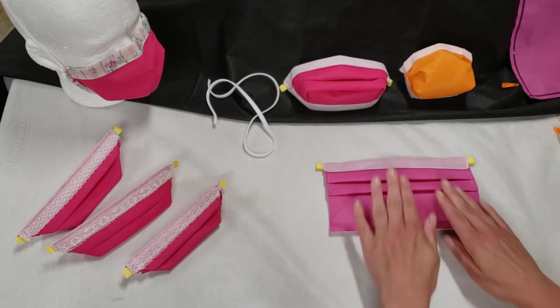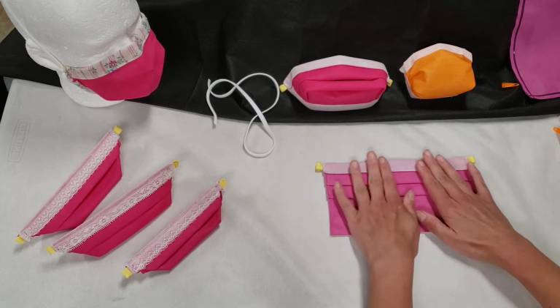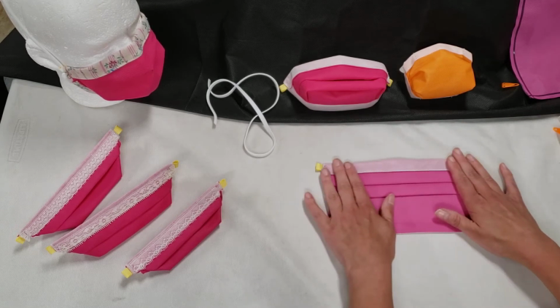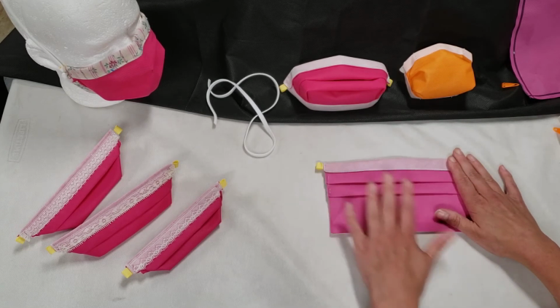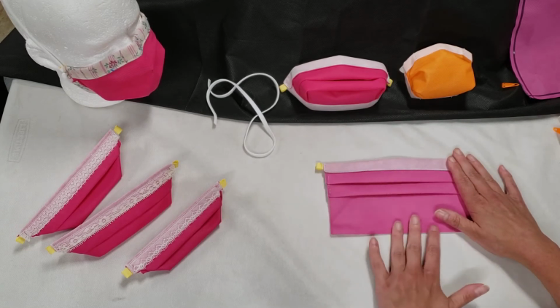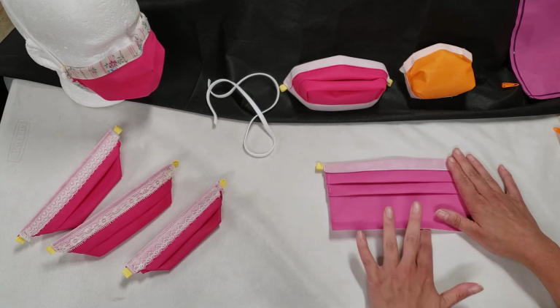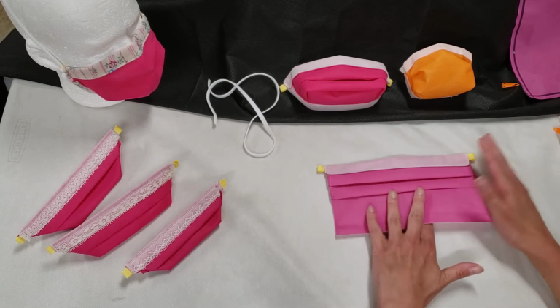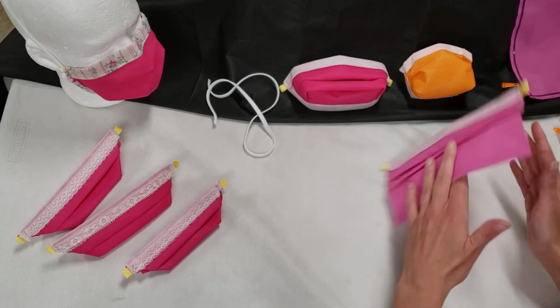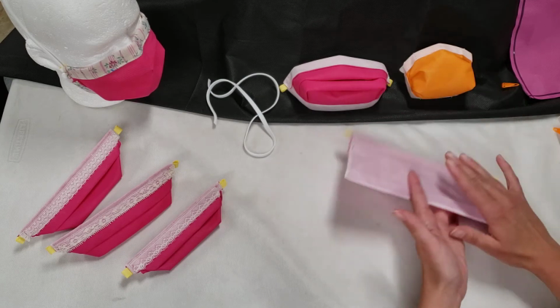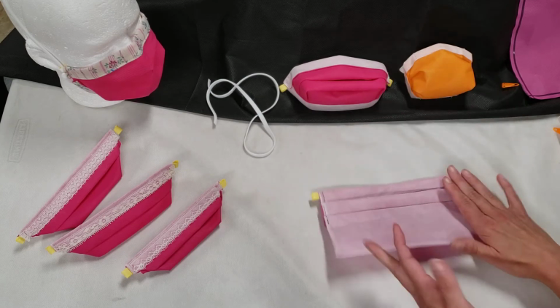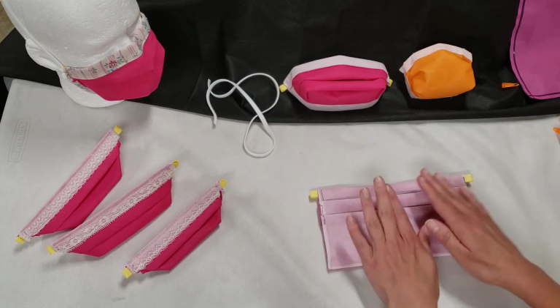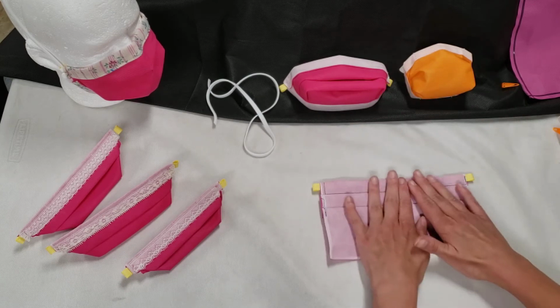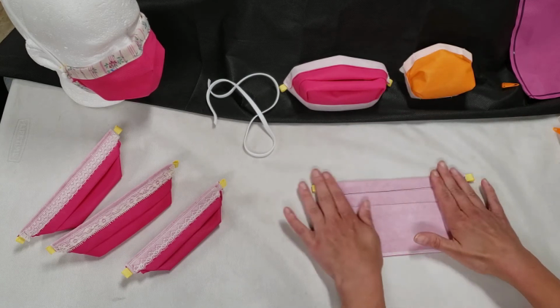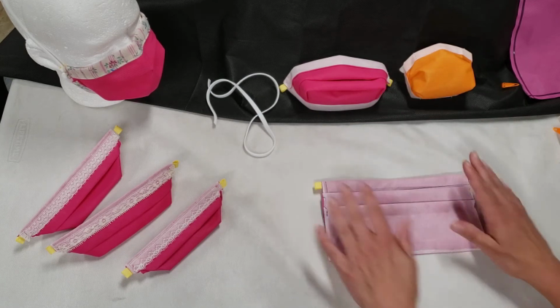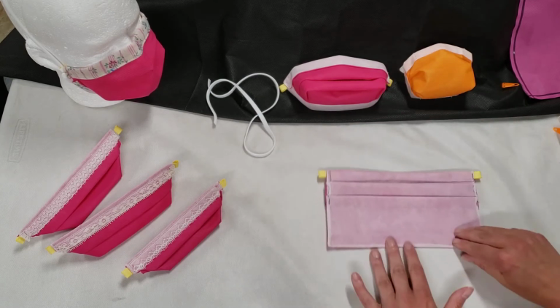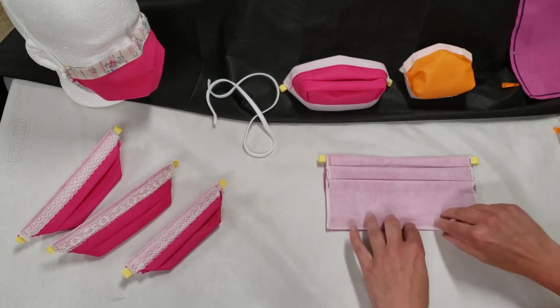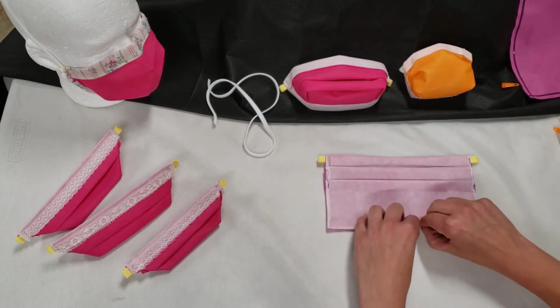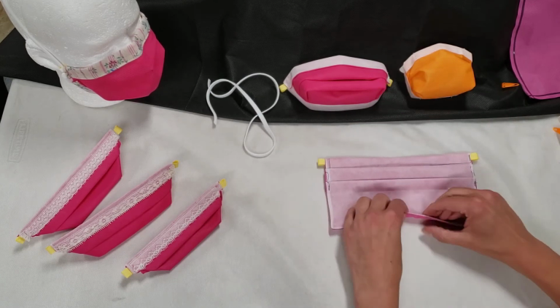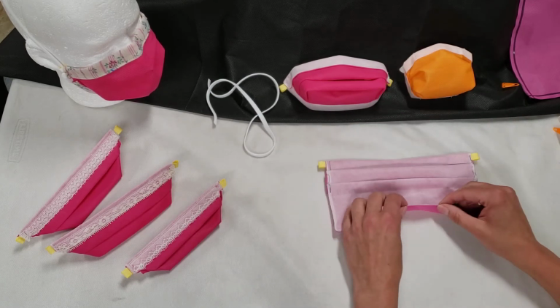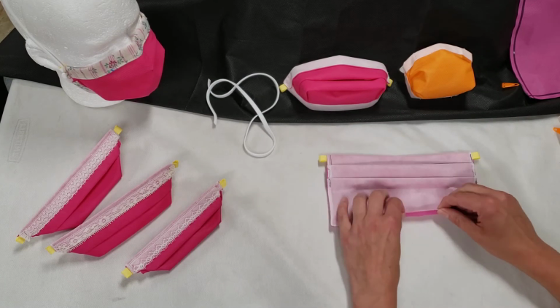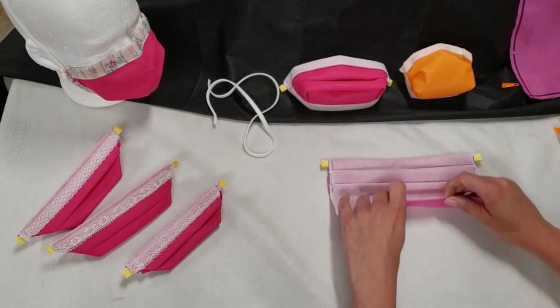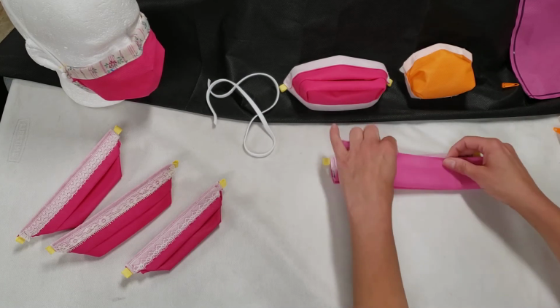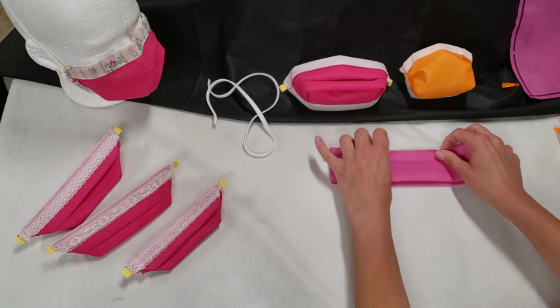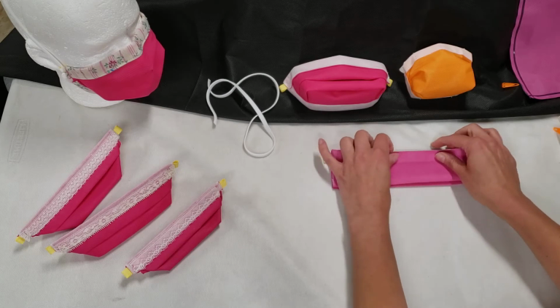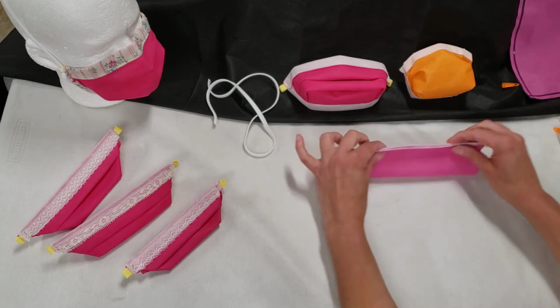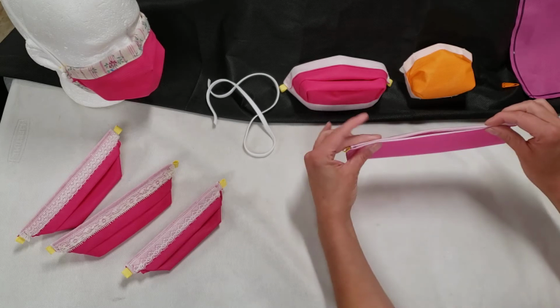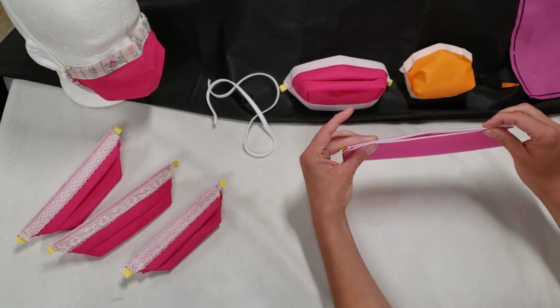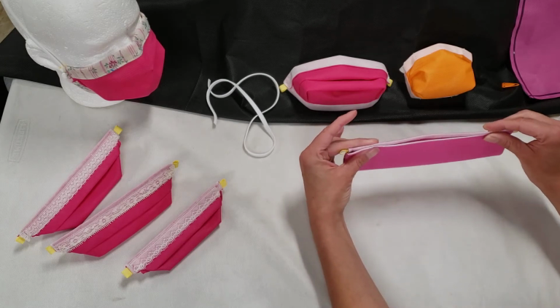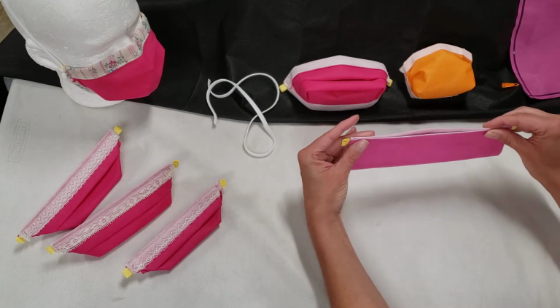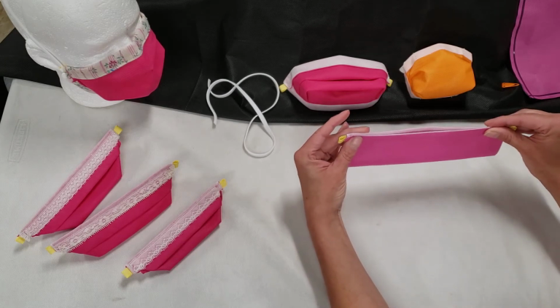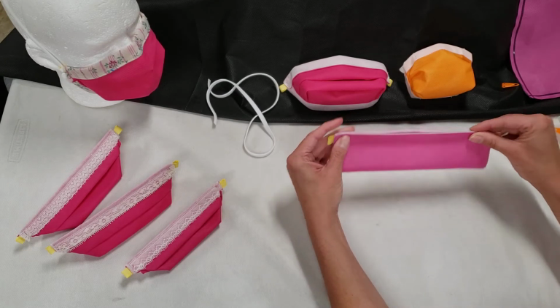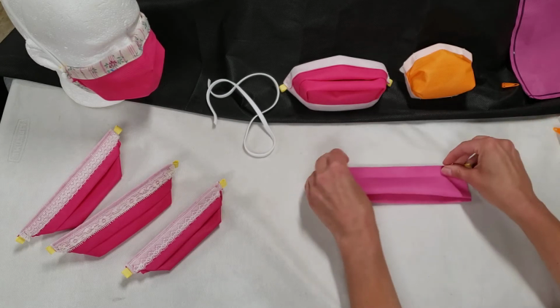From here we take the mask and we turn it over, and then take the bottom edge and fold it up so that it is flush with the top edge.